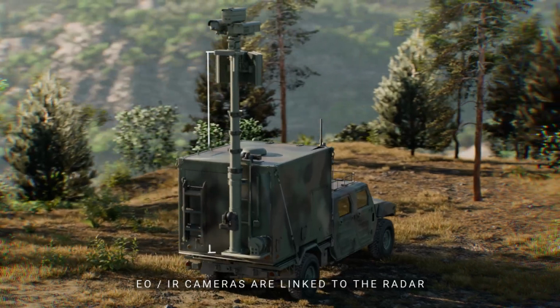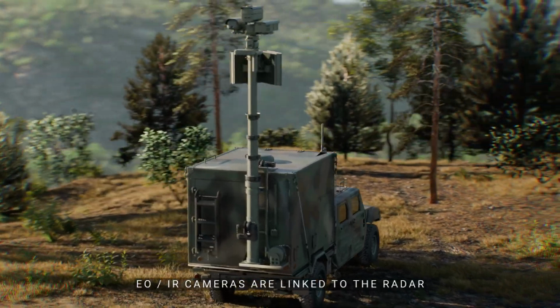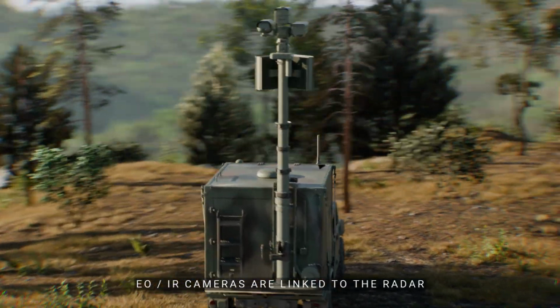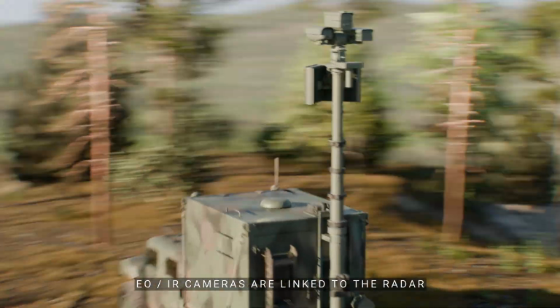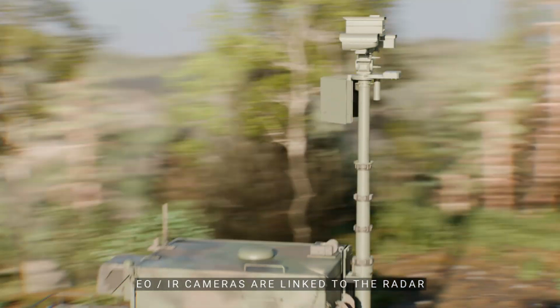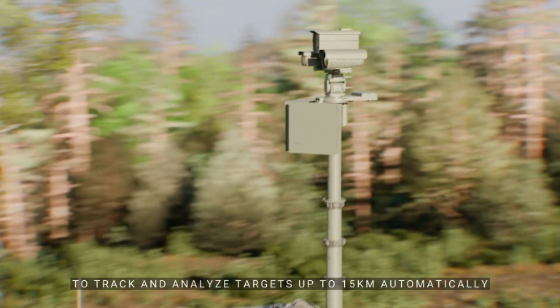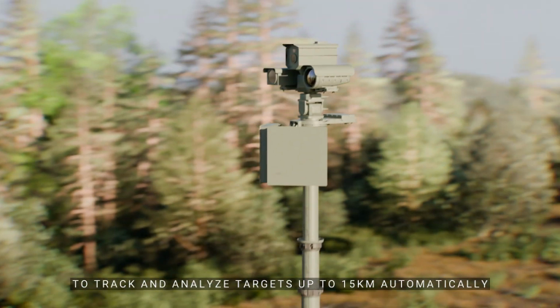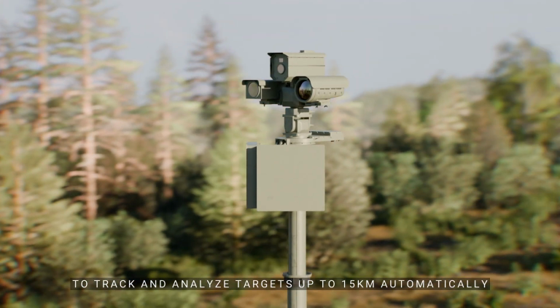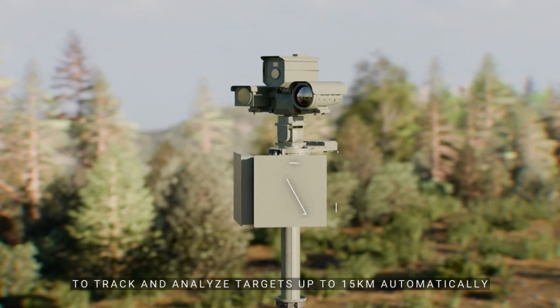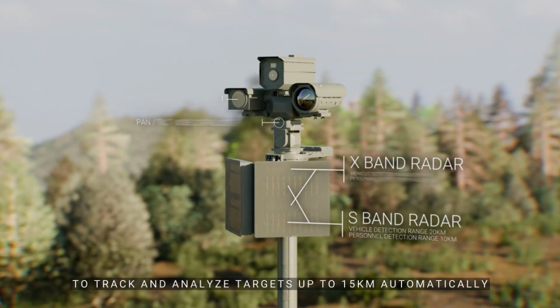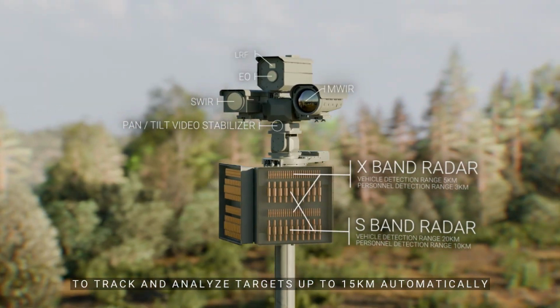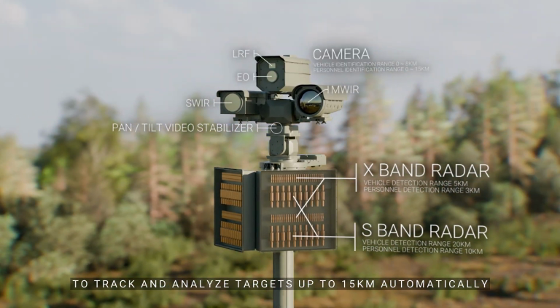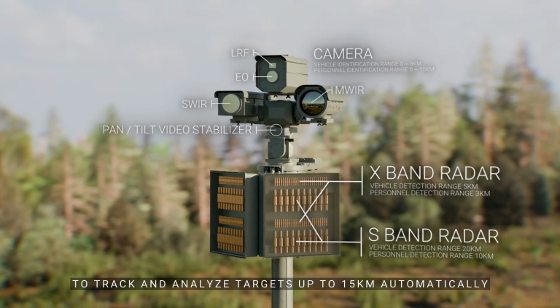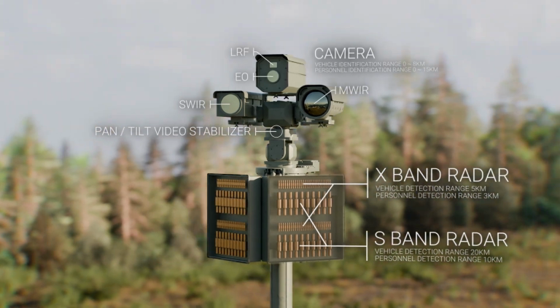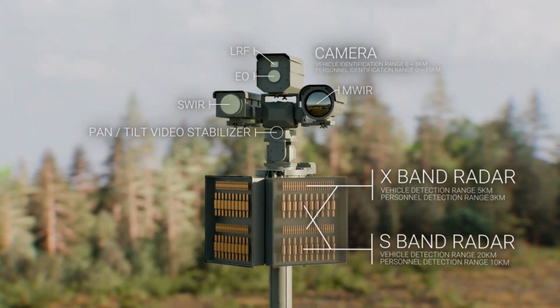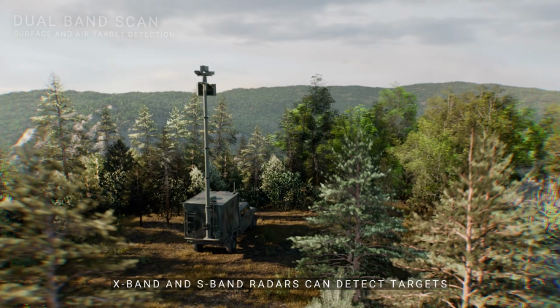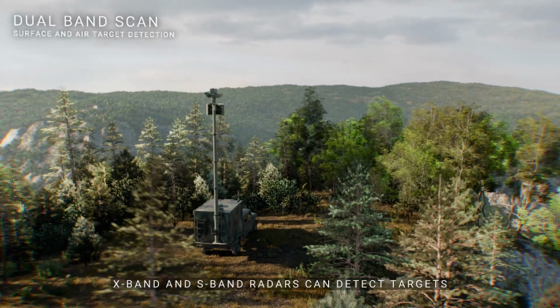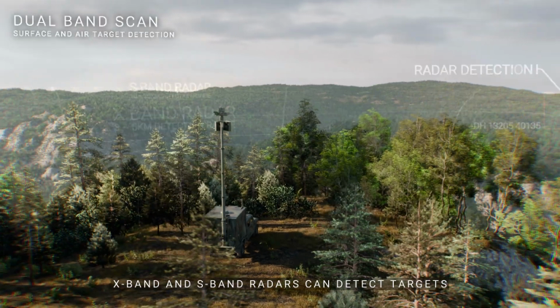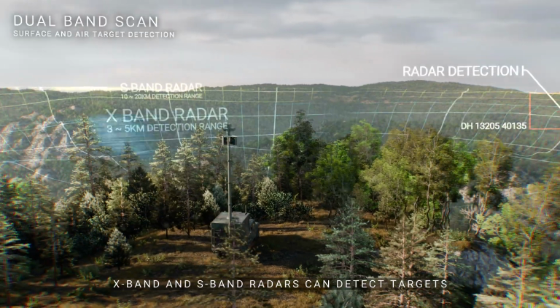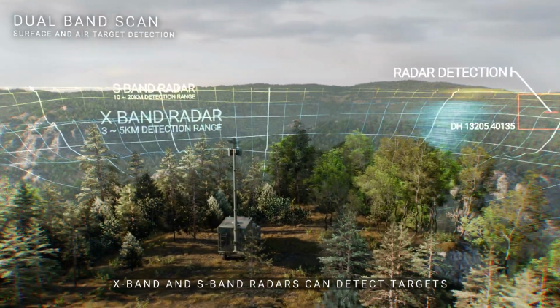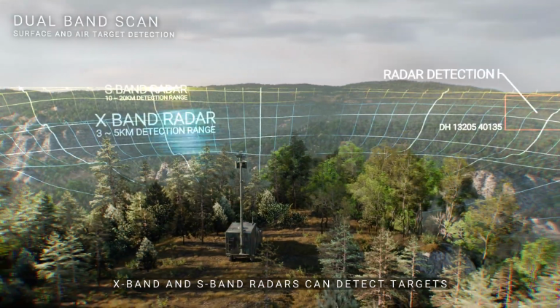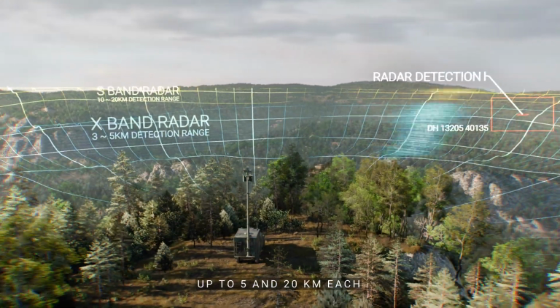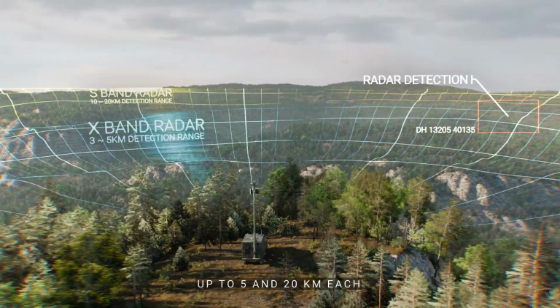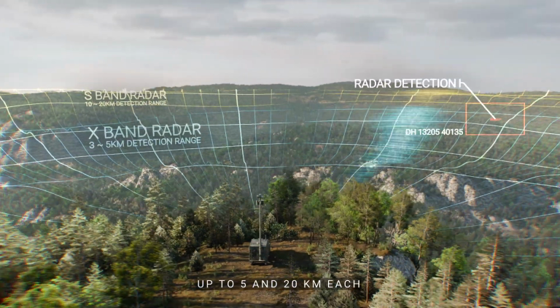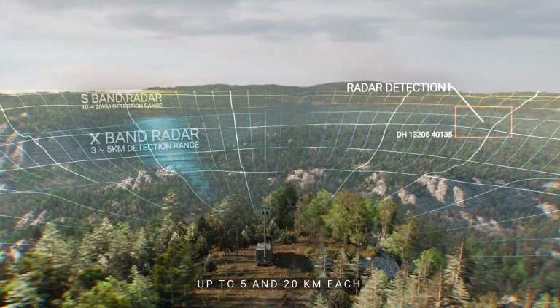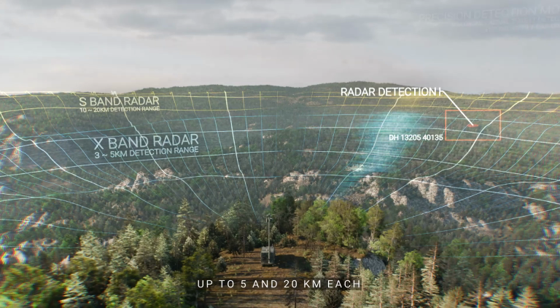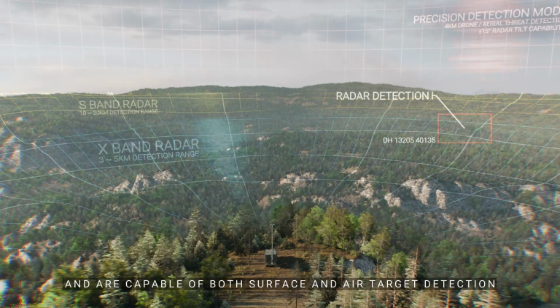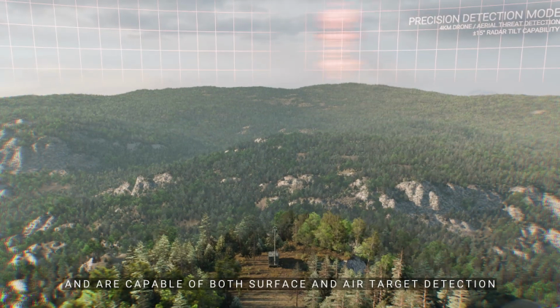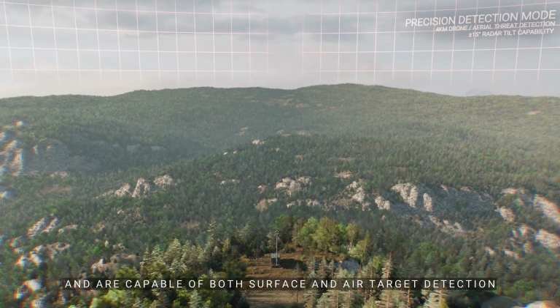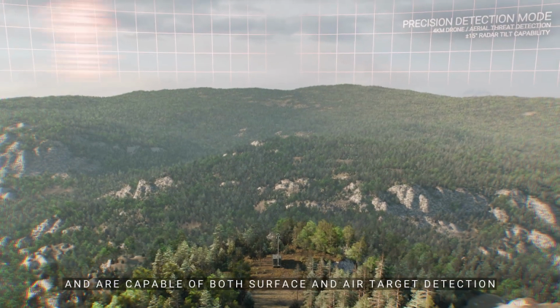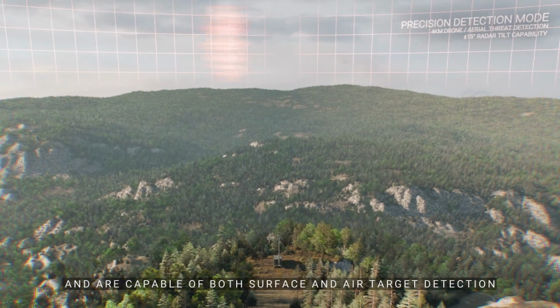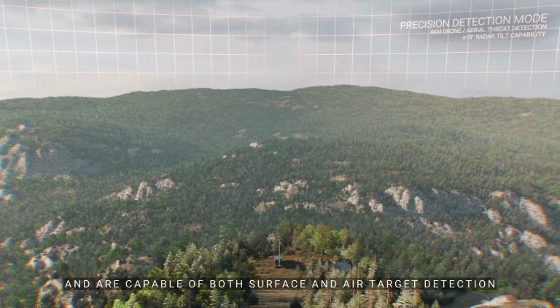EO/IR cameras are linked to the radar to track and analyze targets up to 15 kilometers automatically. X-band and S-band radars can detect targets up to 5 and 20 kilometers respectively, and are capable of both surface and air target detection.